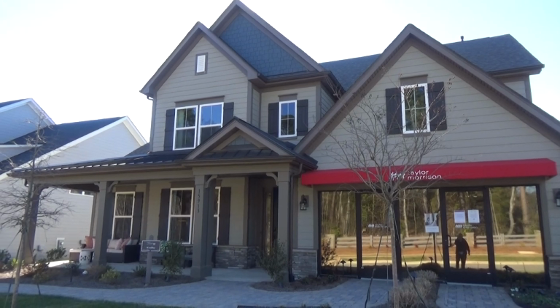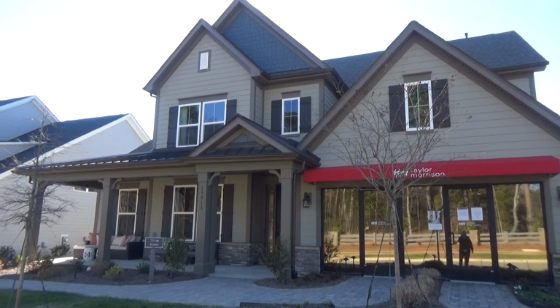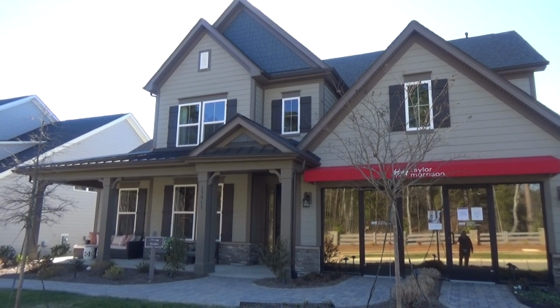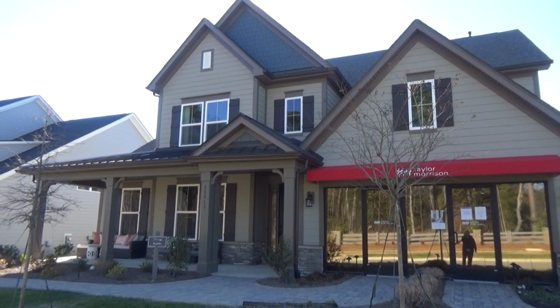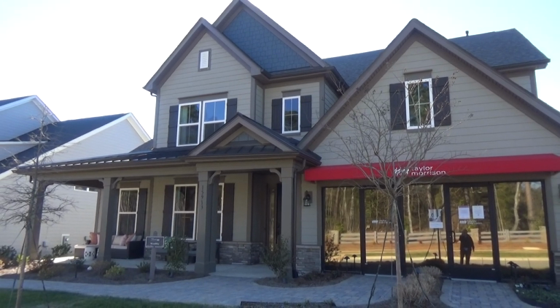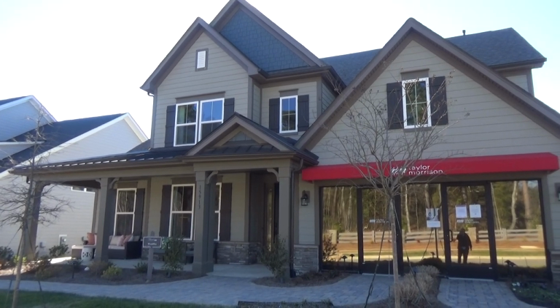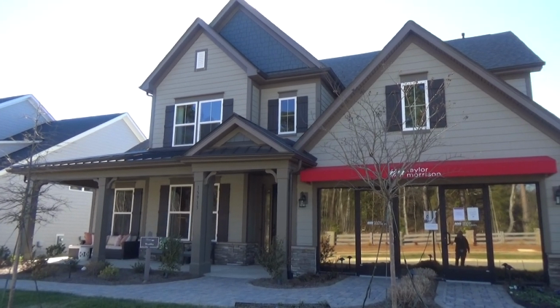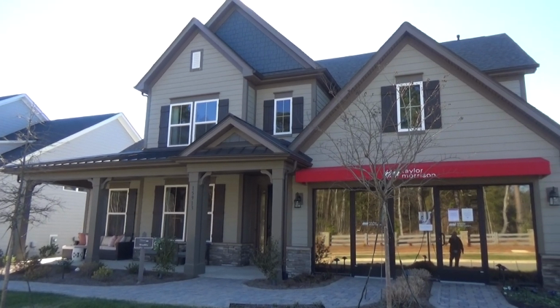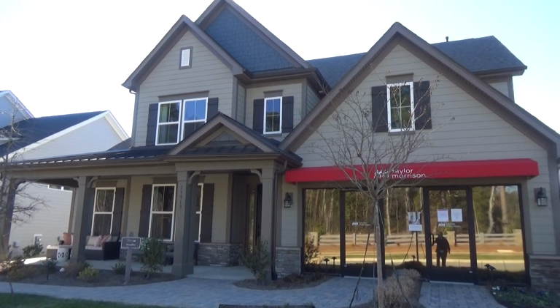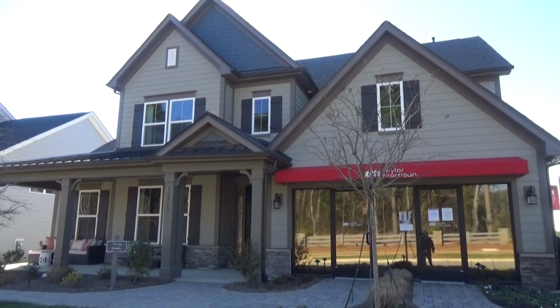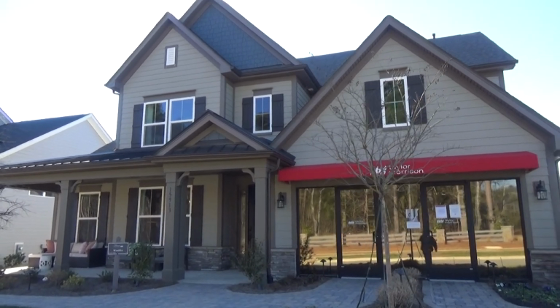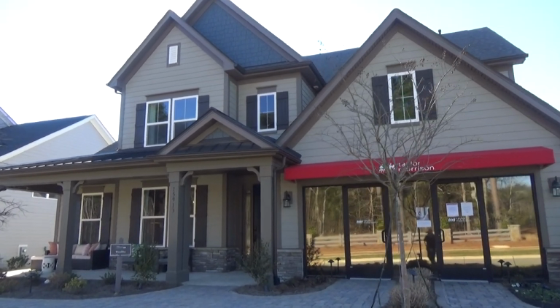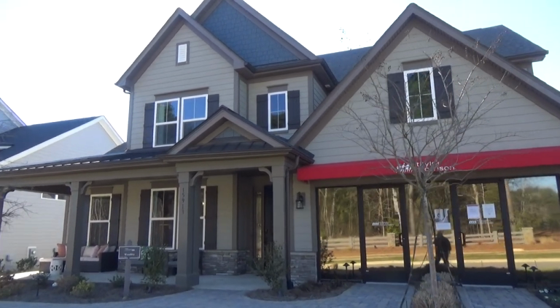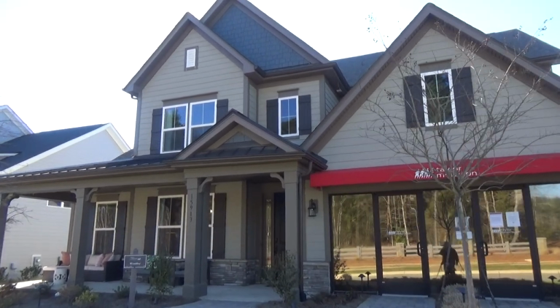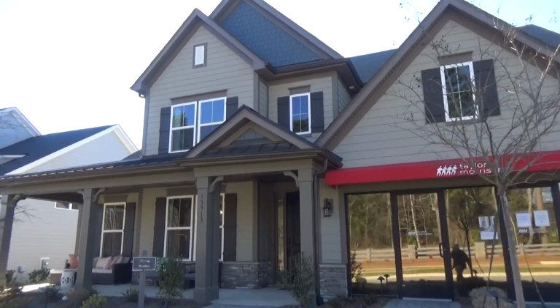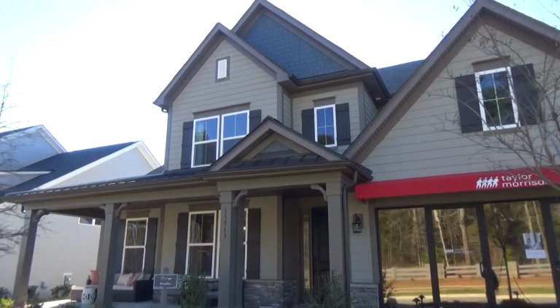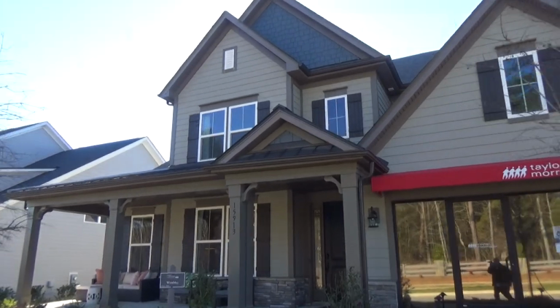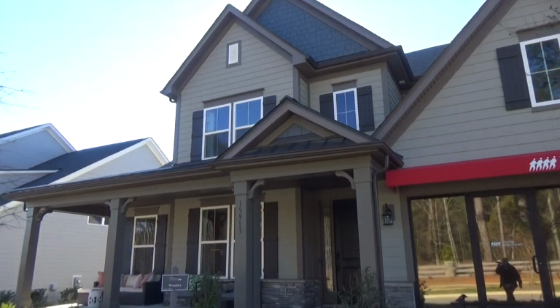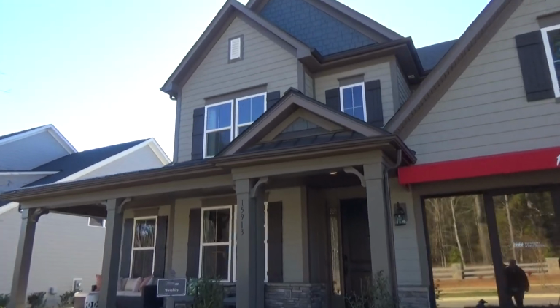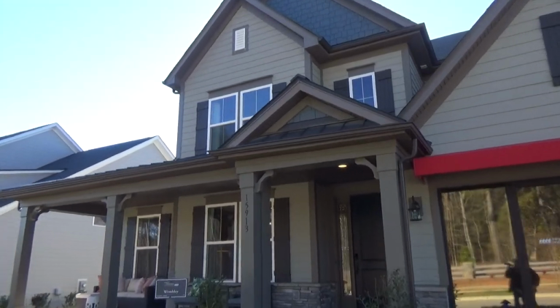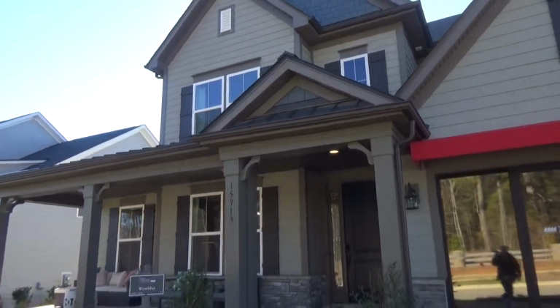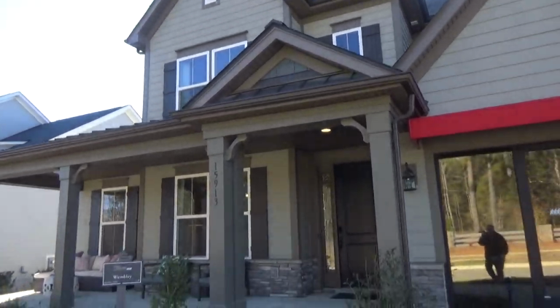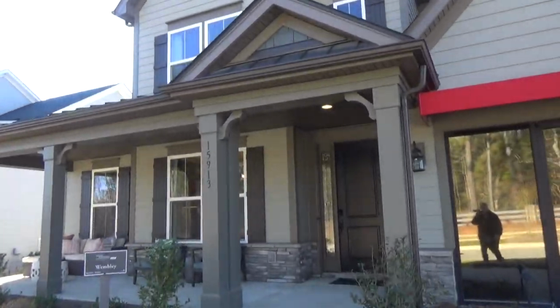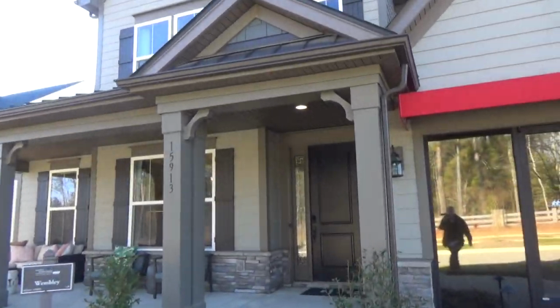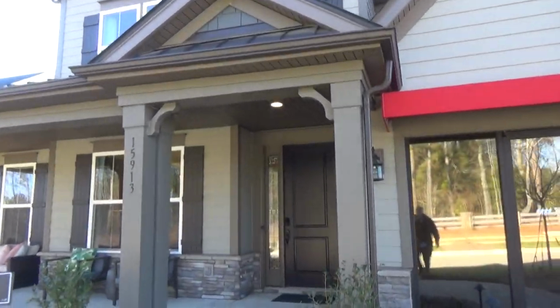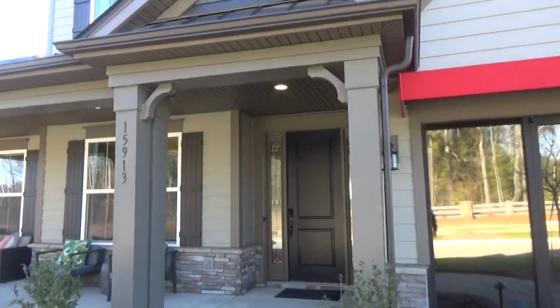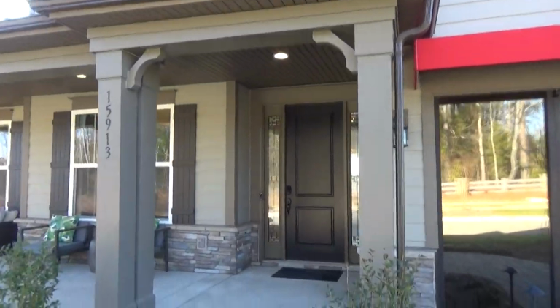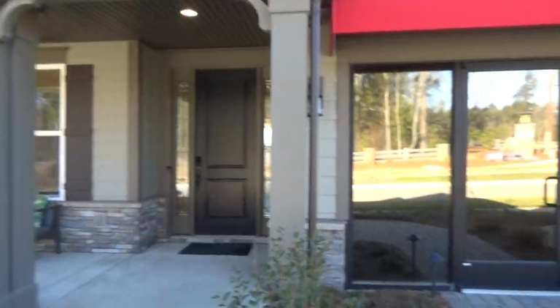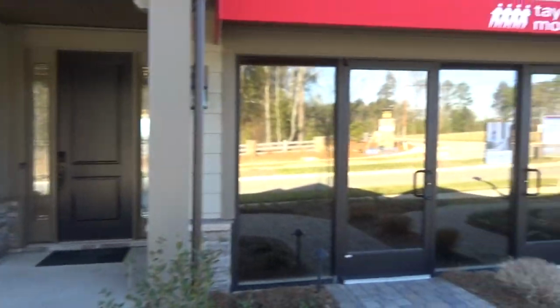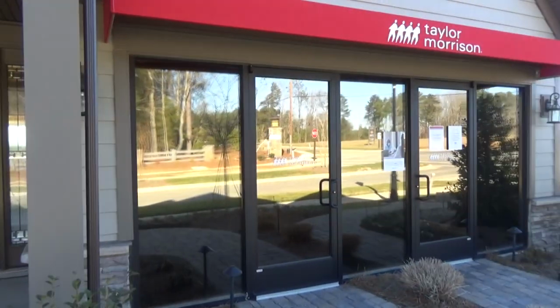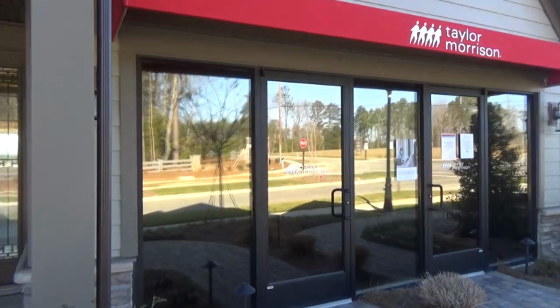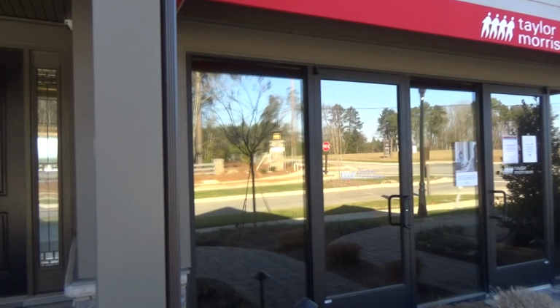Wow, what a good looking home. The Wembley from Taylor Morrison. It's a beautiful day in North Reach, which is right next to the Palisades. Of course, that'll be a garage door.